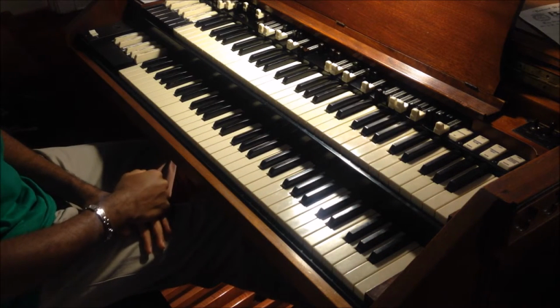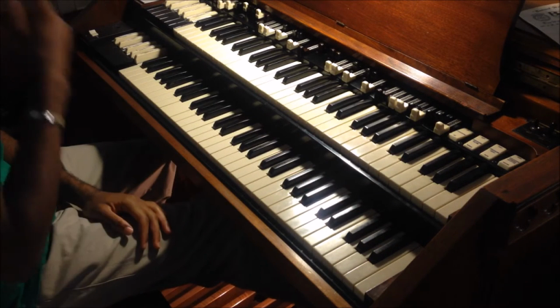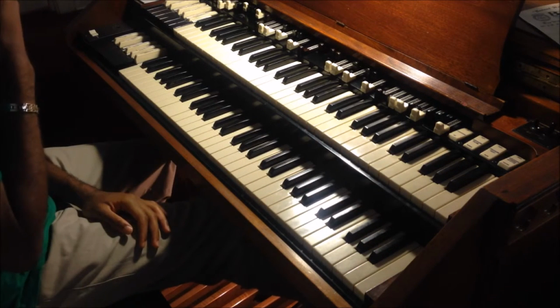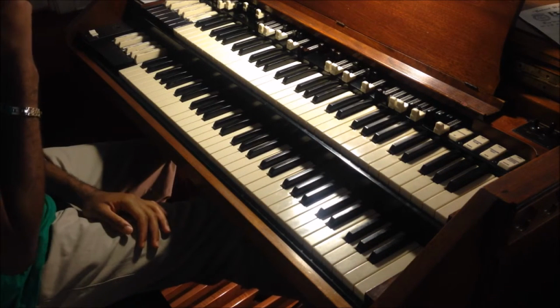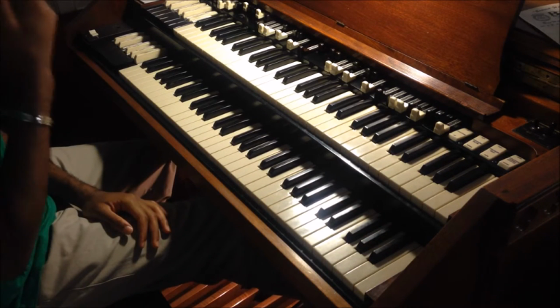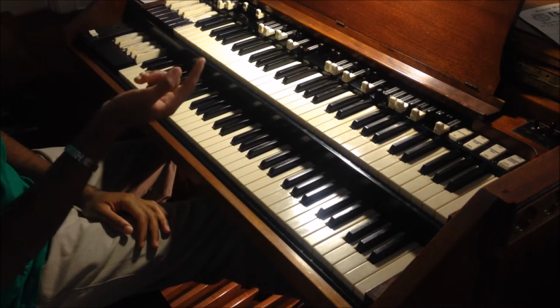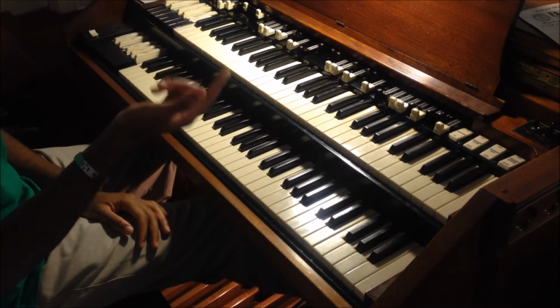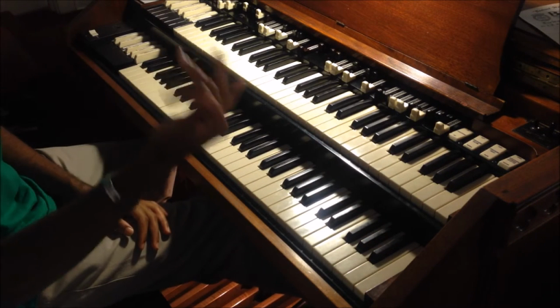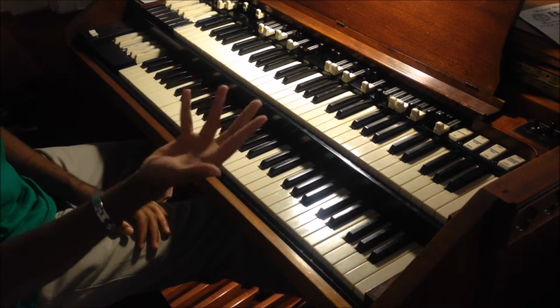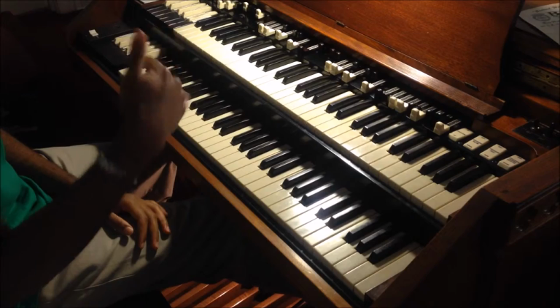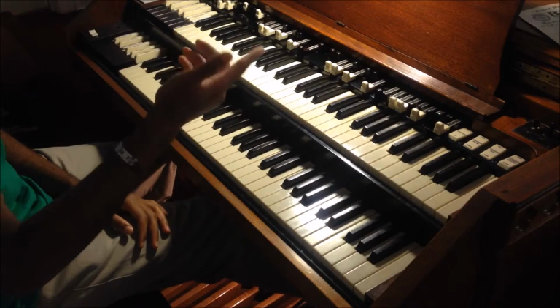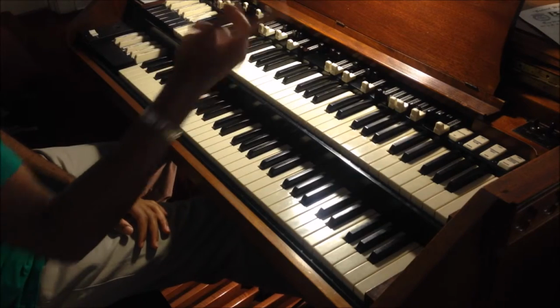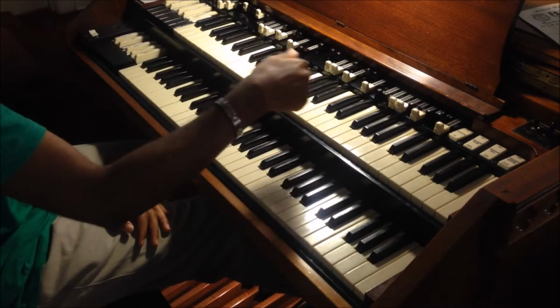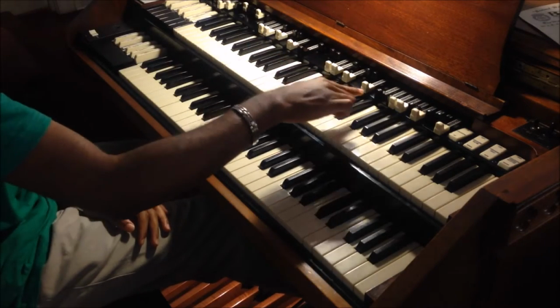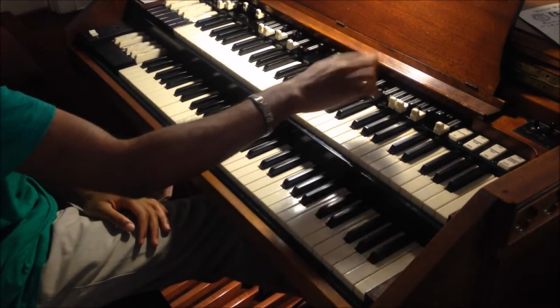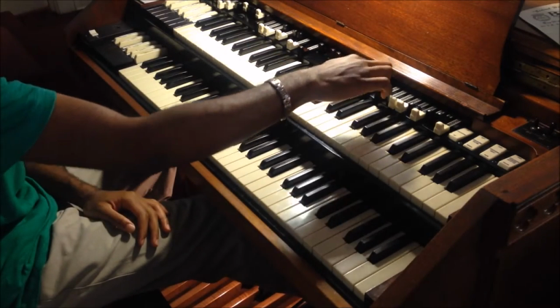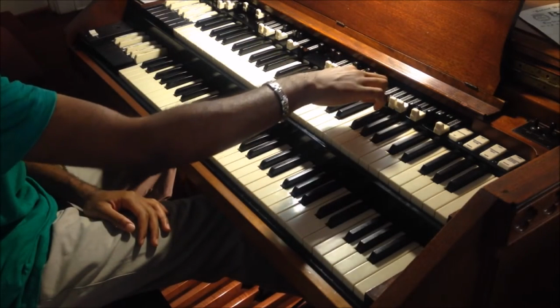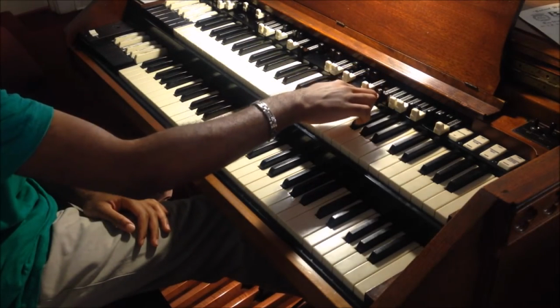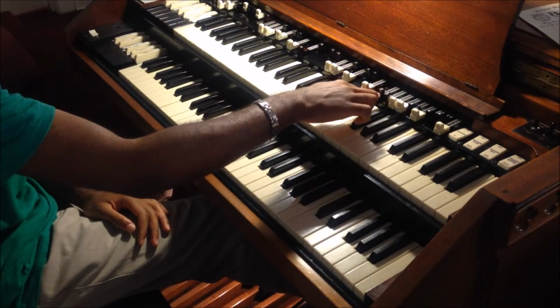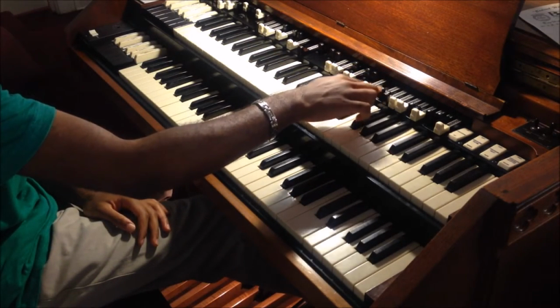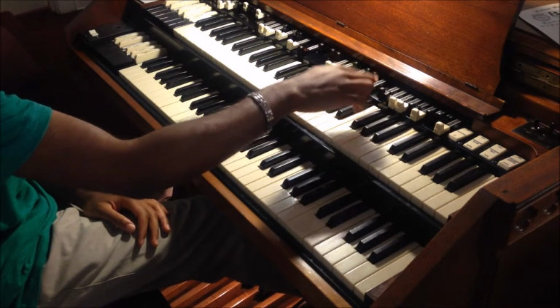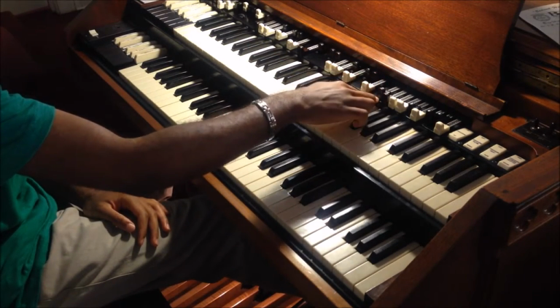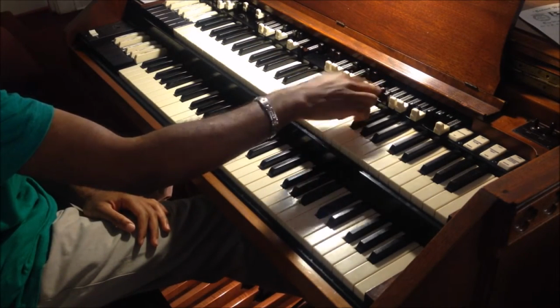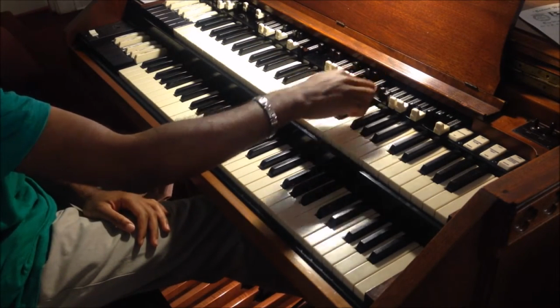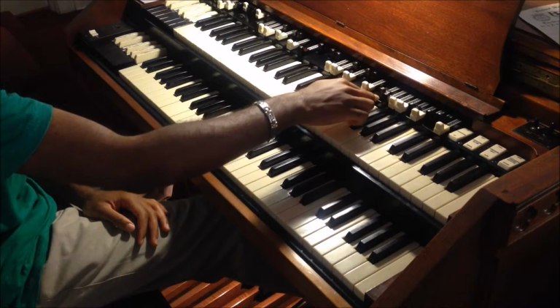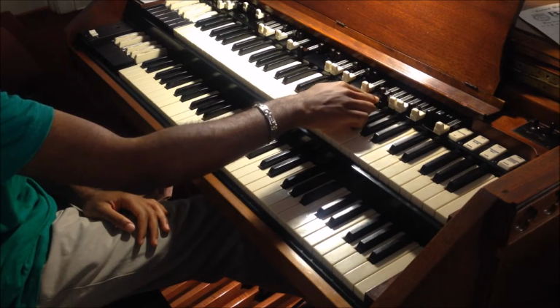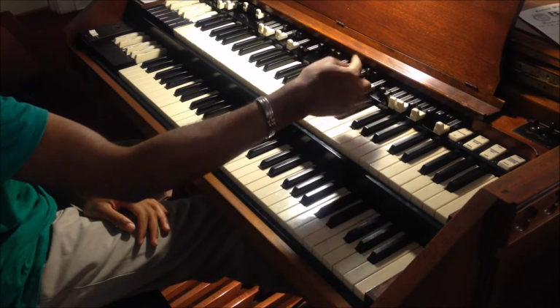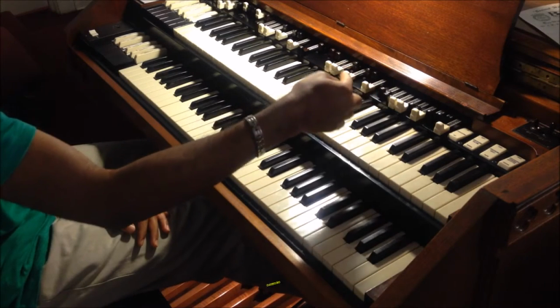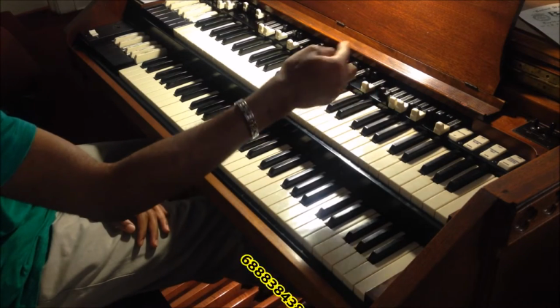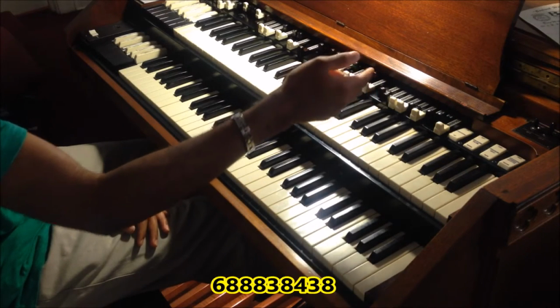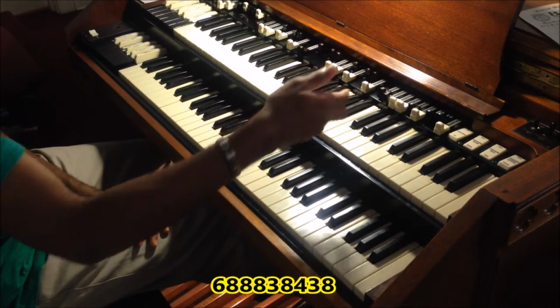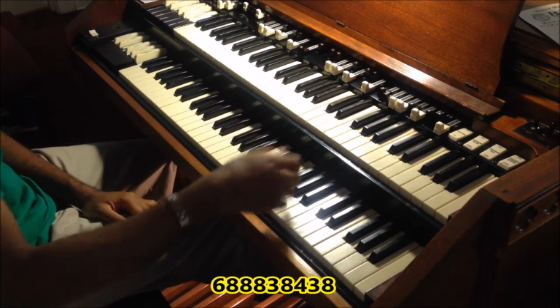Also, if you want the organ to quote-unquote scream, push the first drawbar out to about six or six and a half — it's like you can see the bottom of the seven but you really can't.